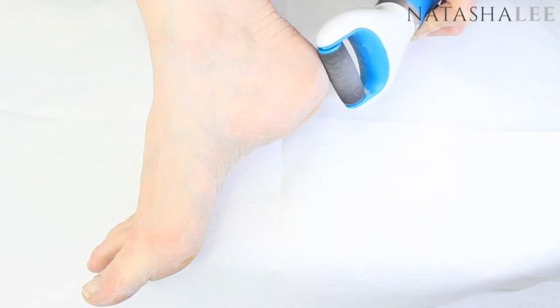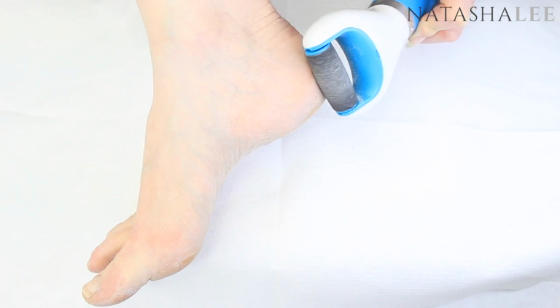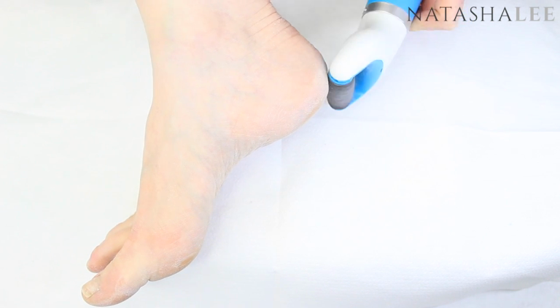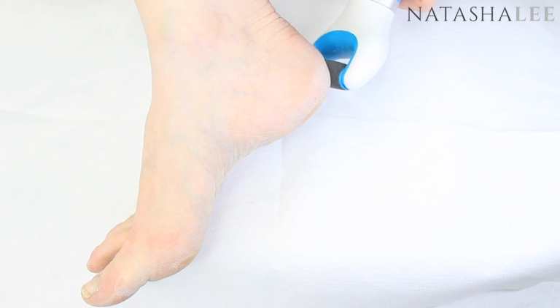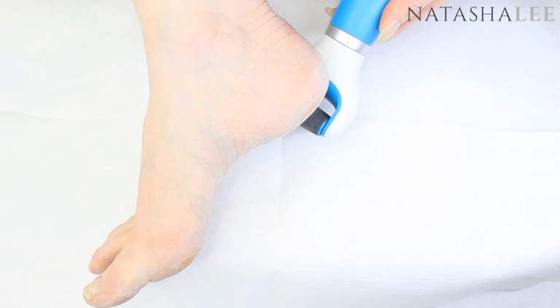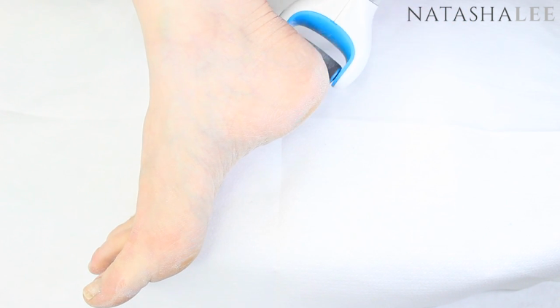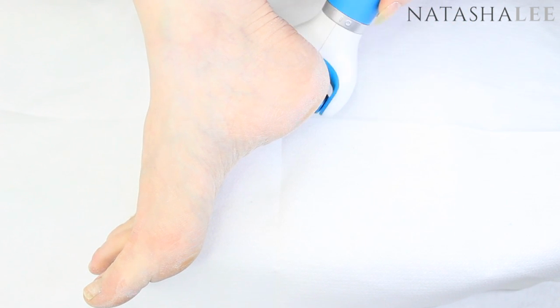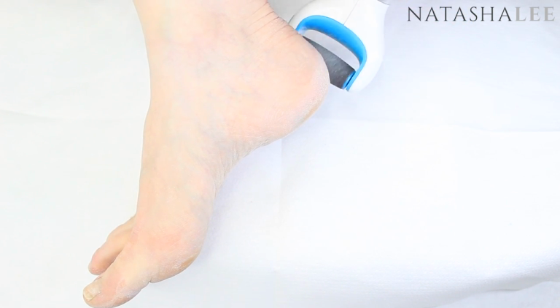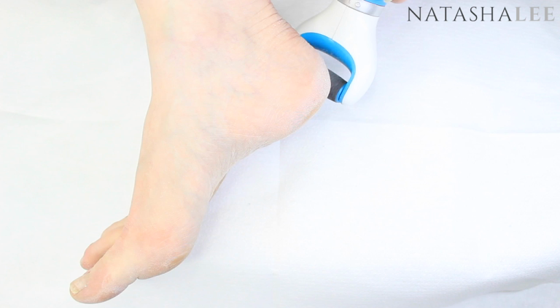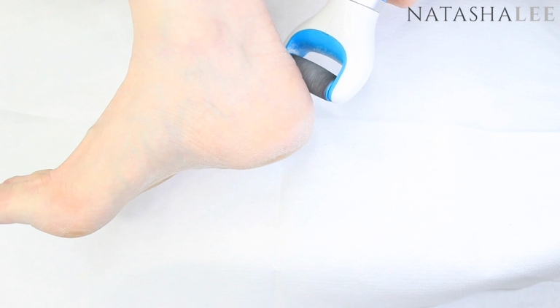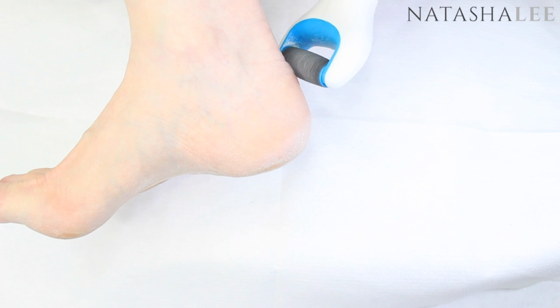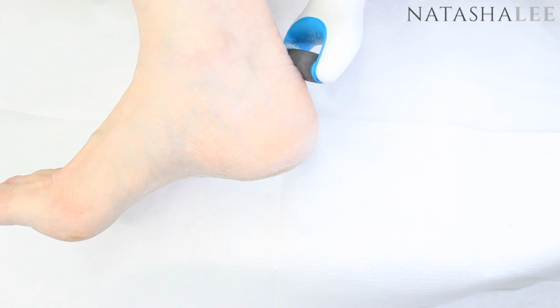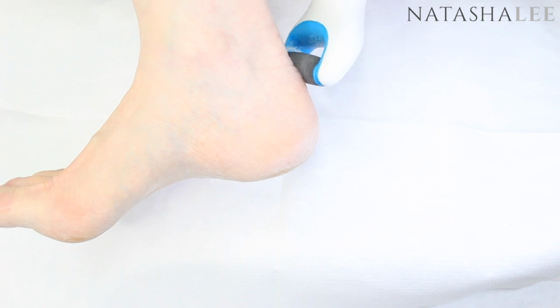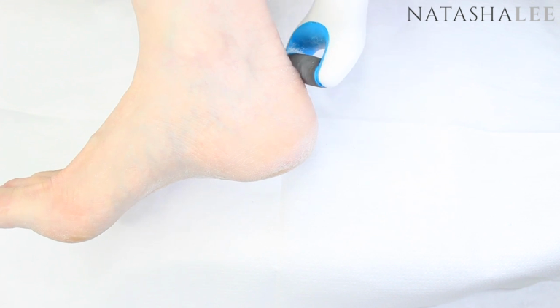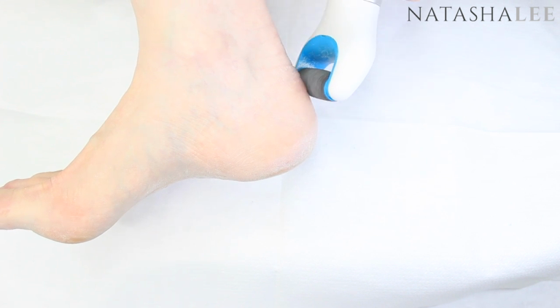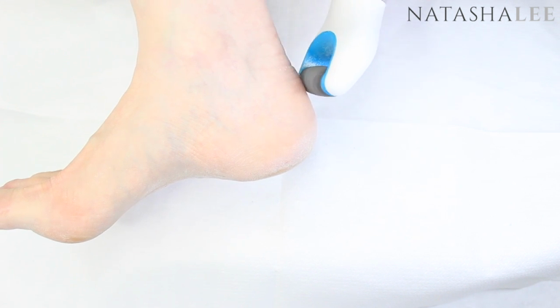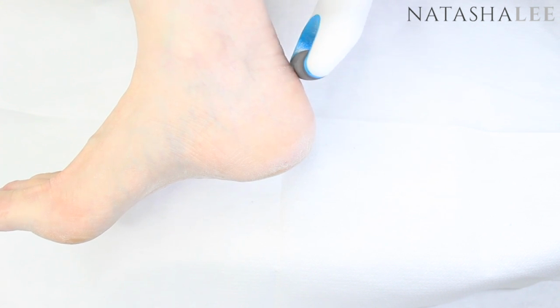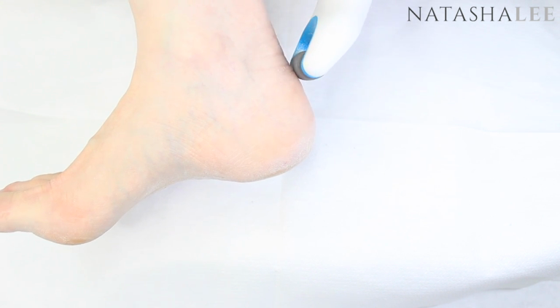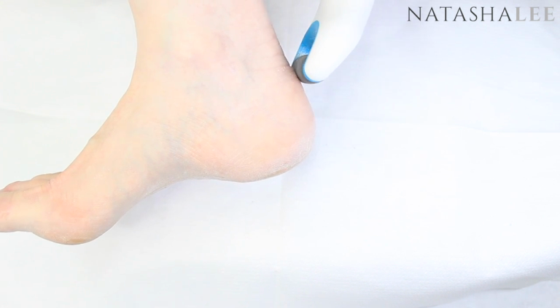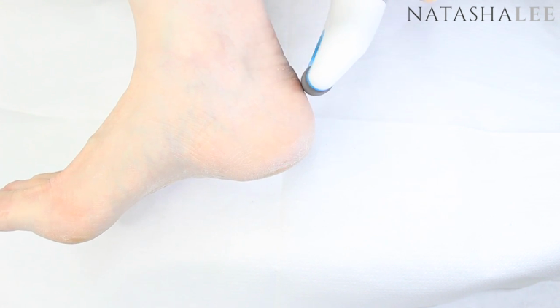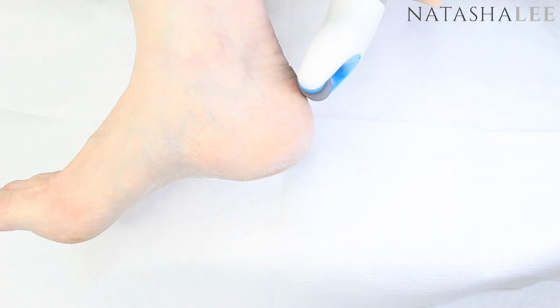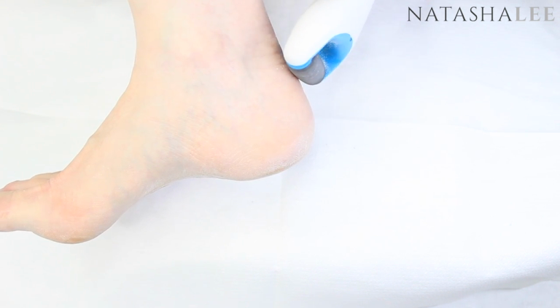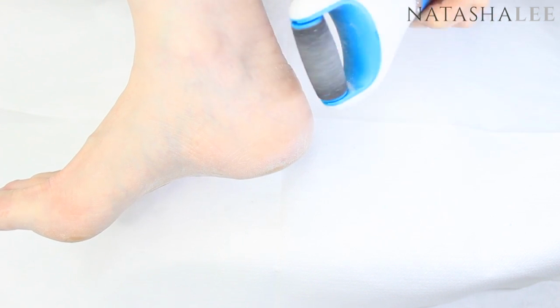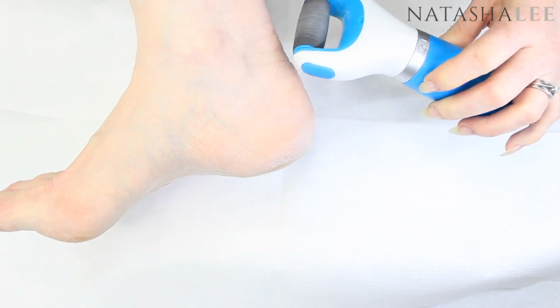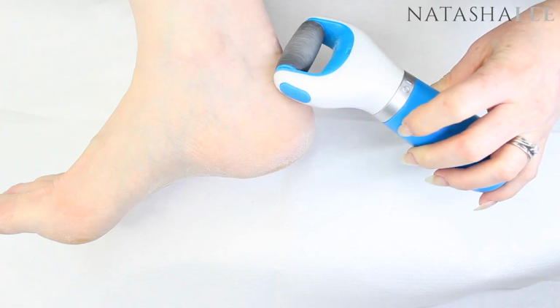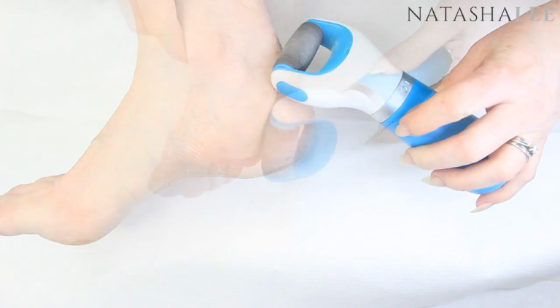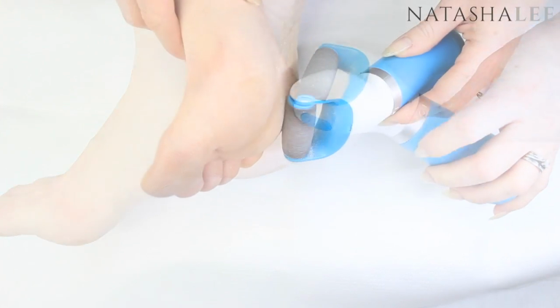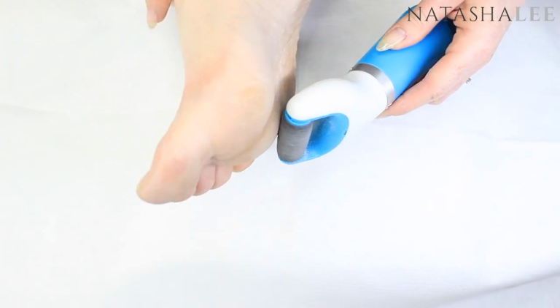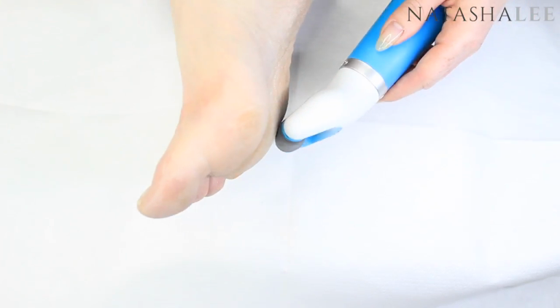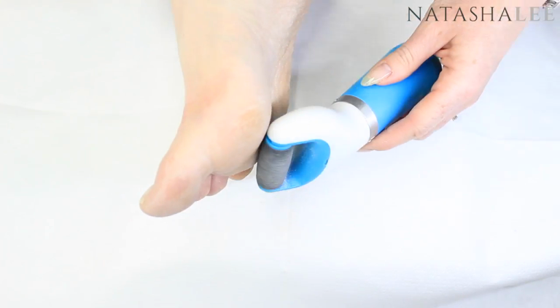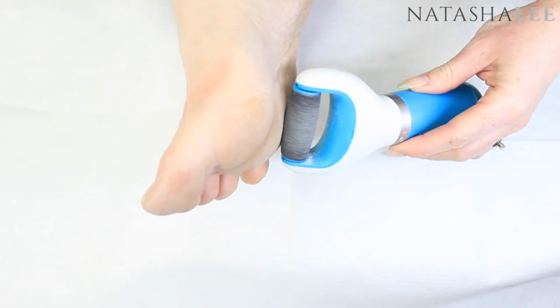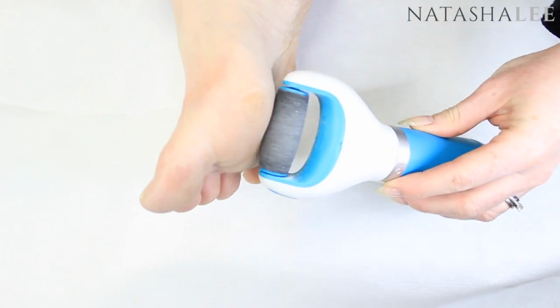As you can see here it's really easy to manipulate. I even used it on the back of my heel where my shoes had made it dry, and underneath in the tricky little bits that are difficult to get to with a regular file.